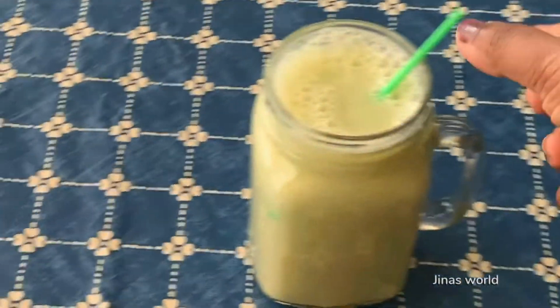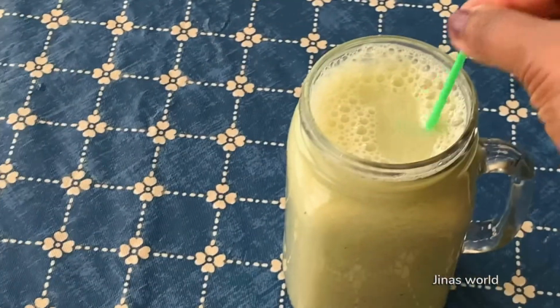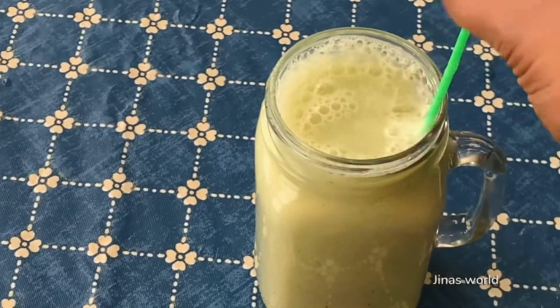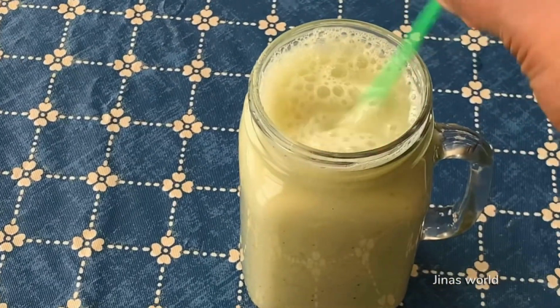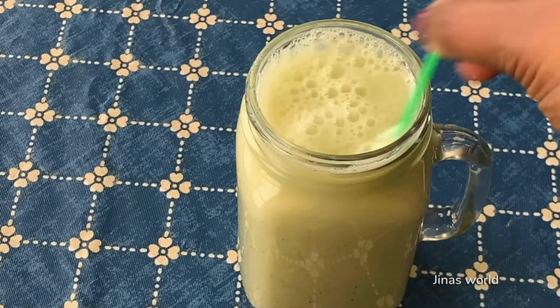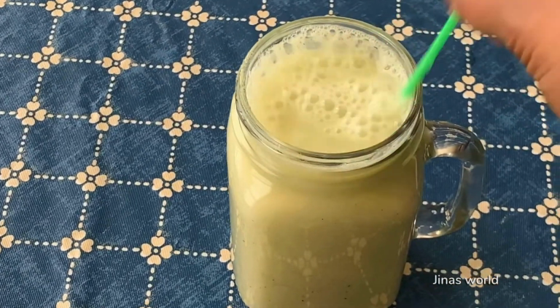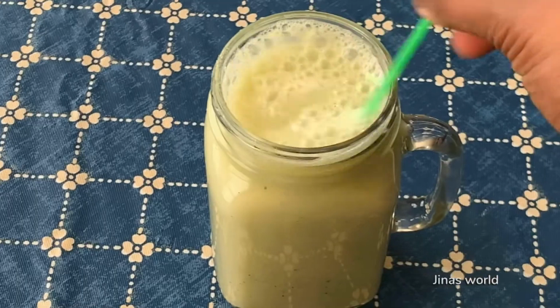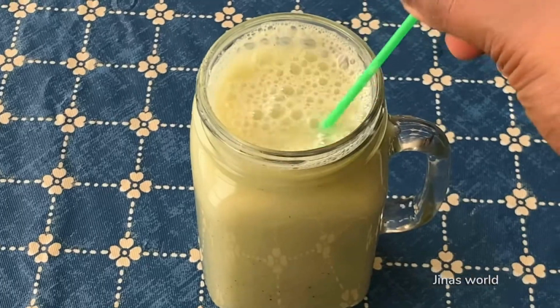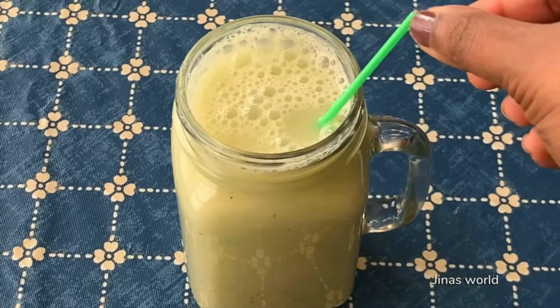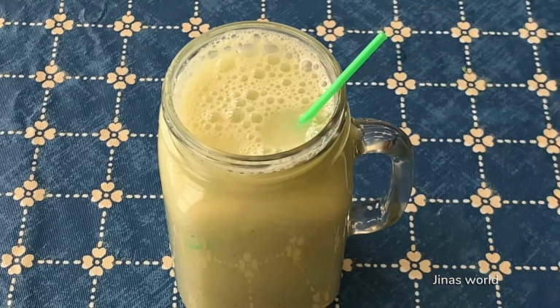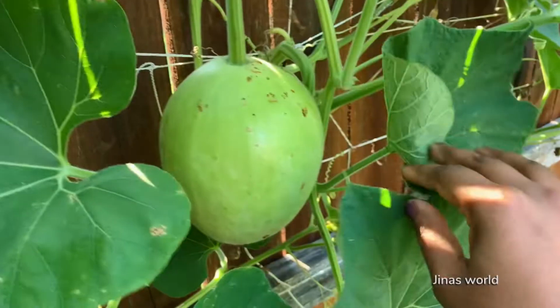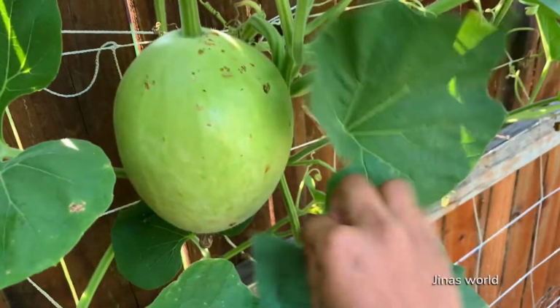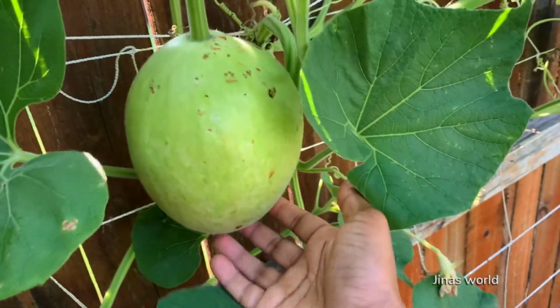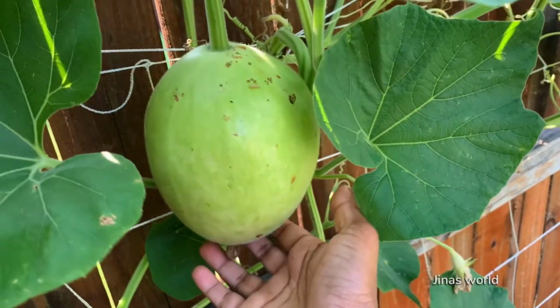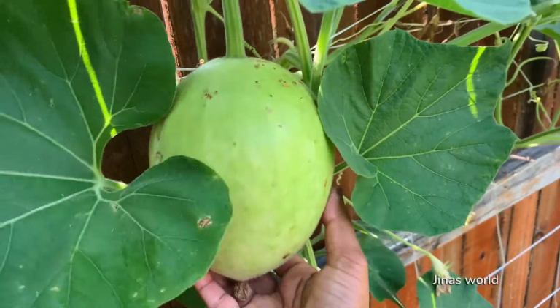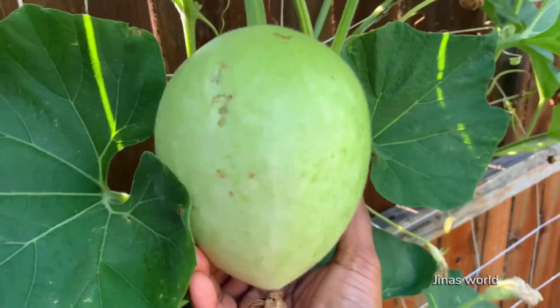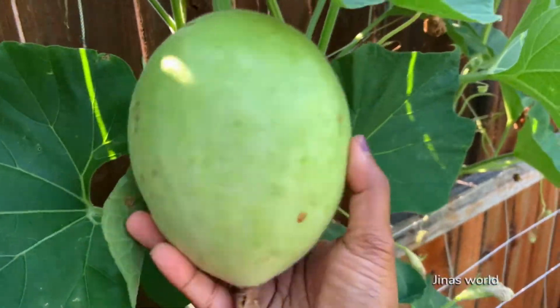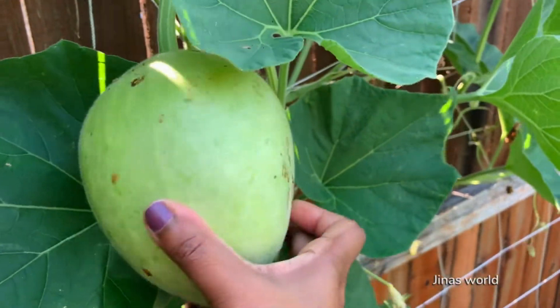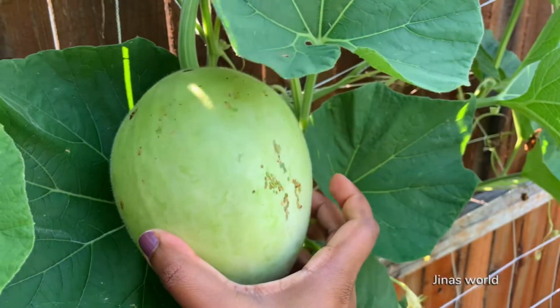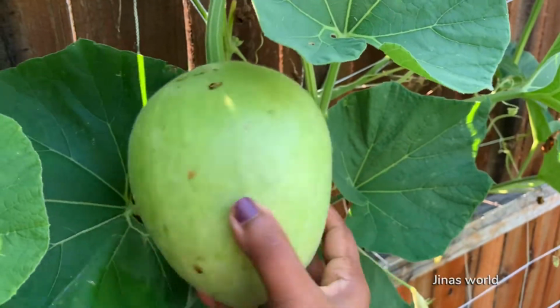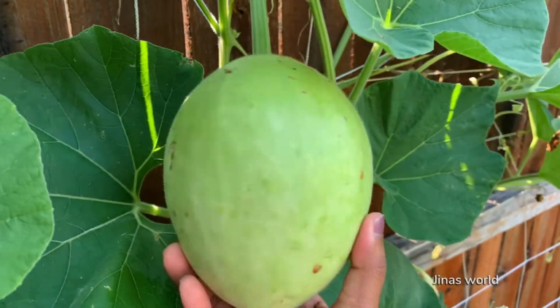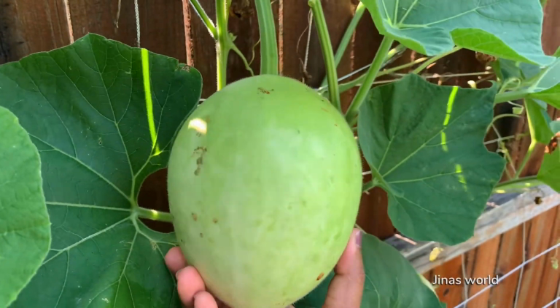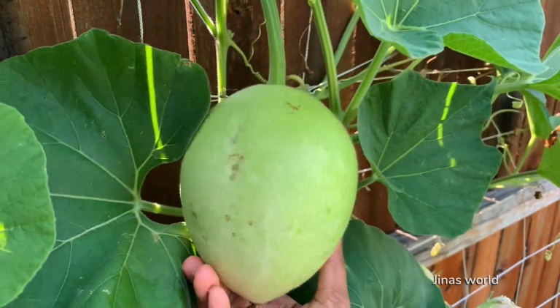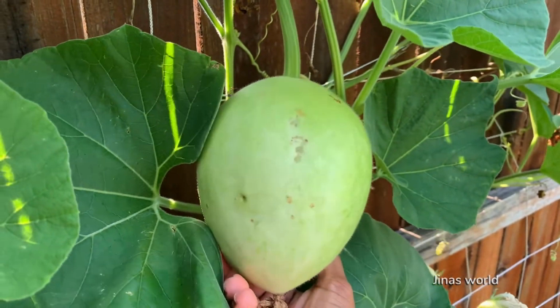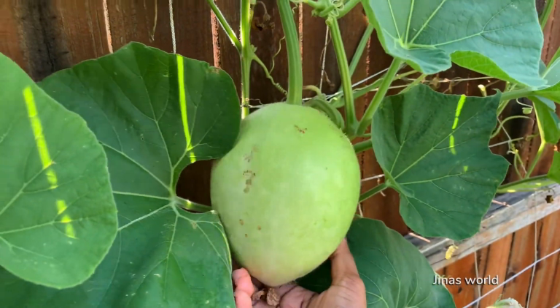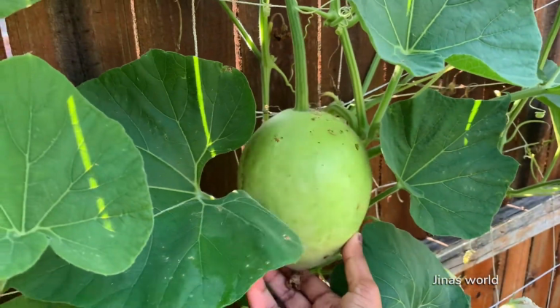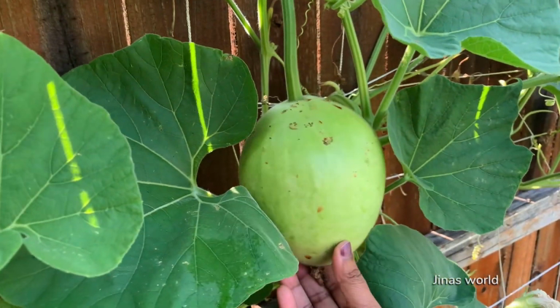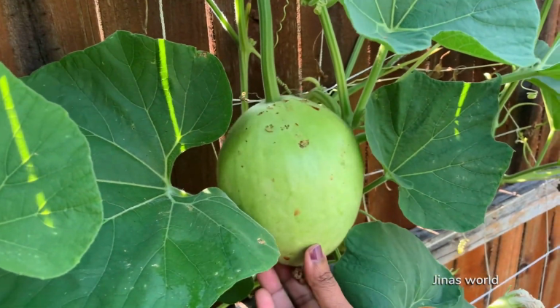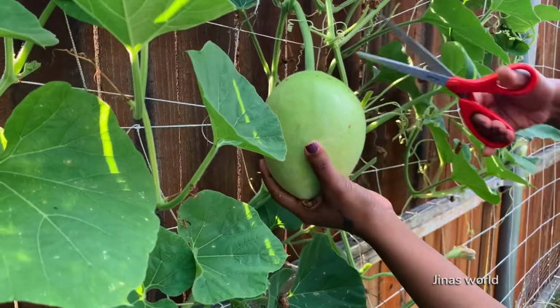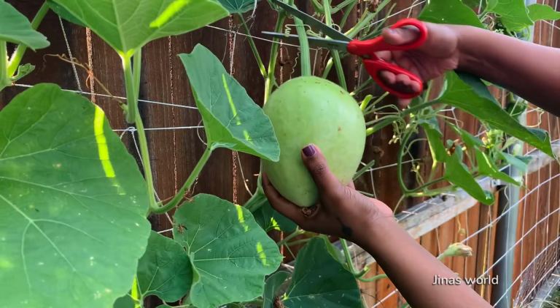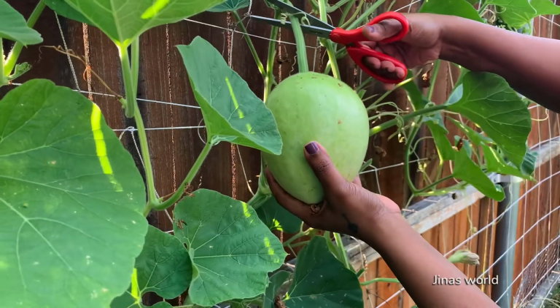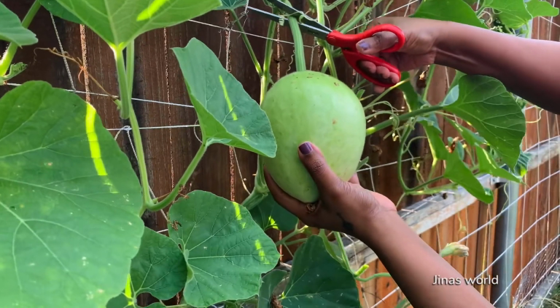This is a good detox juice to have first thing in the morning. It helps cleanse your body. It is low in calorie, rich in antioxidants, which is great for weight loss. It also prevents constipation by helping in better digestion.